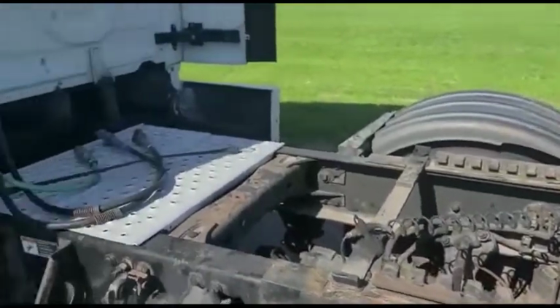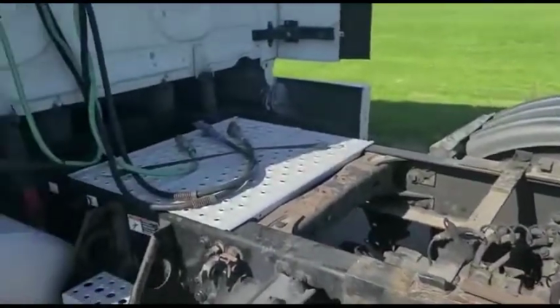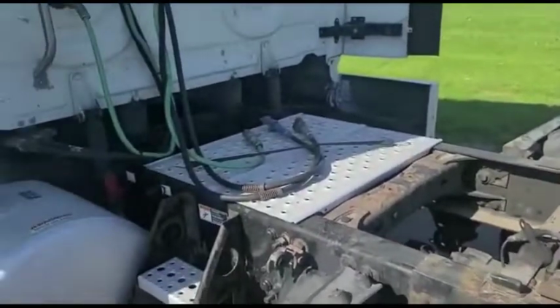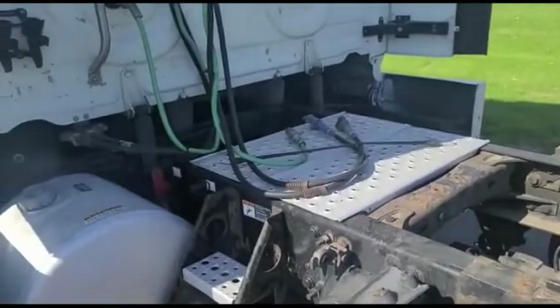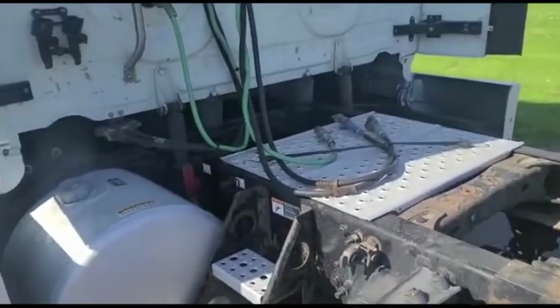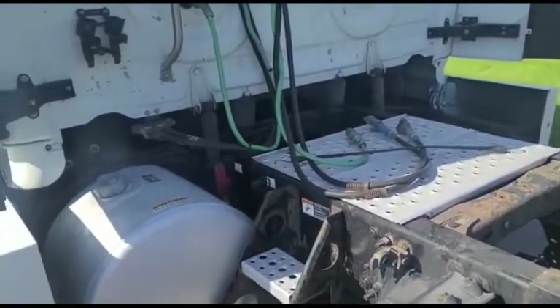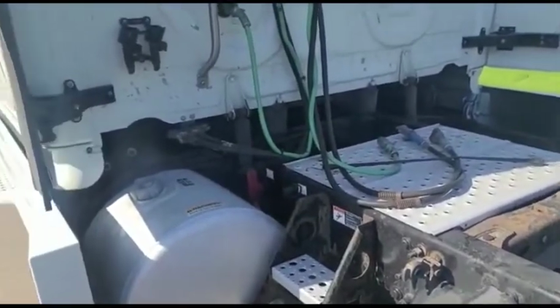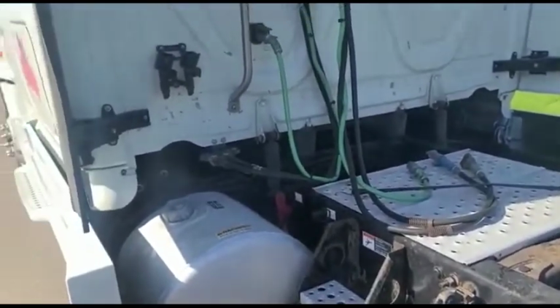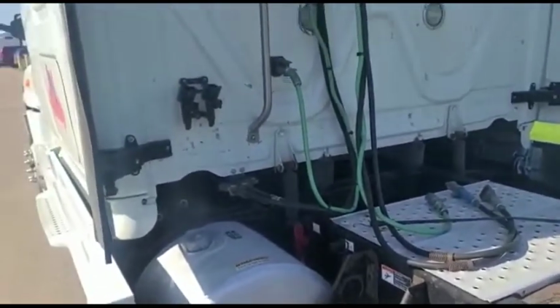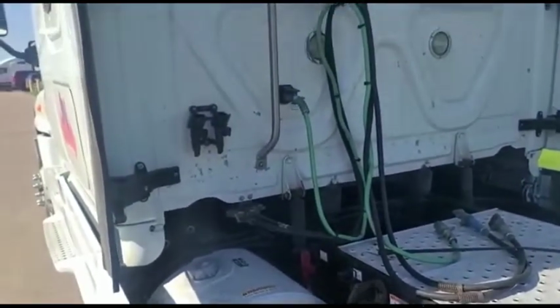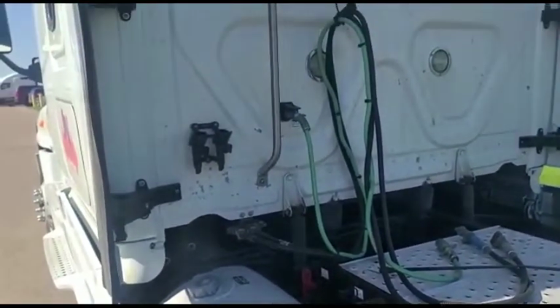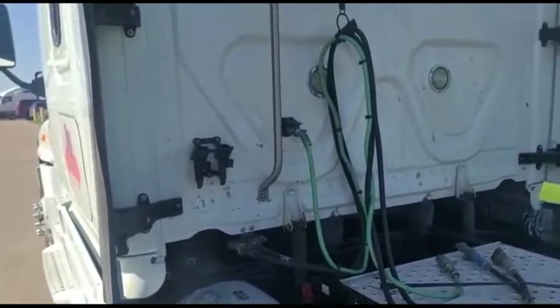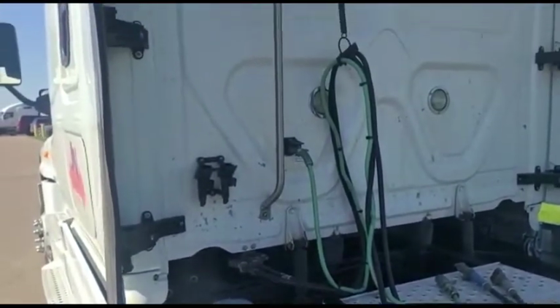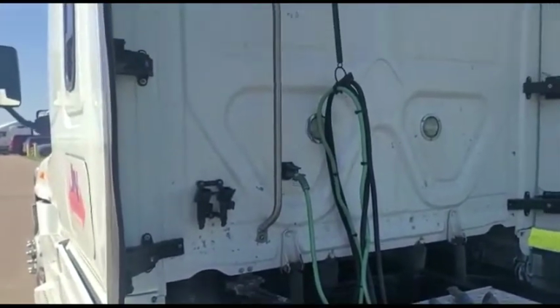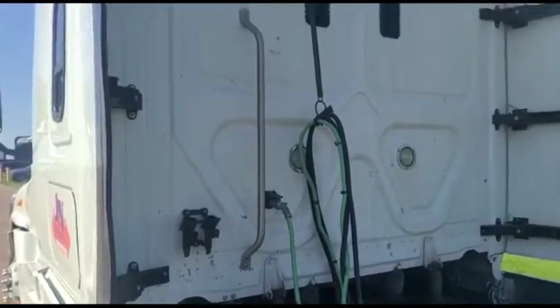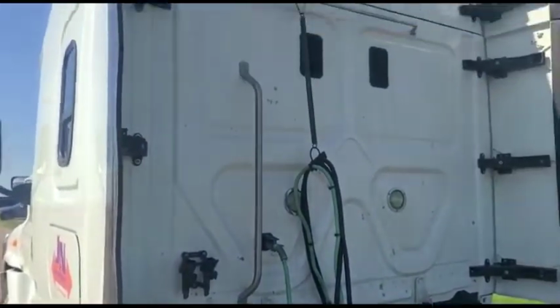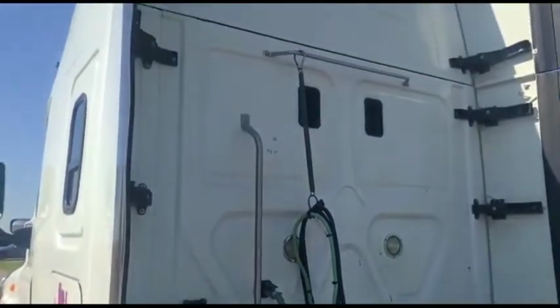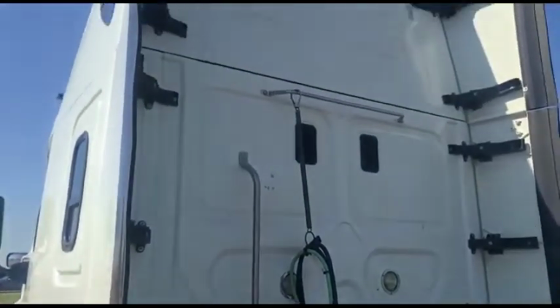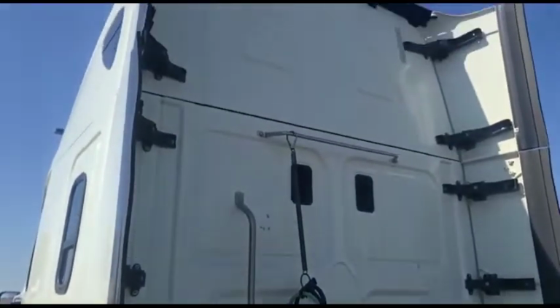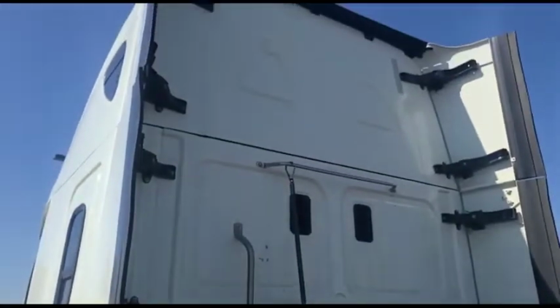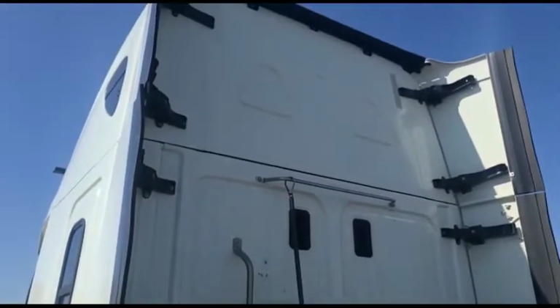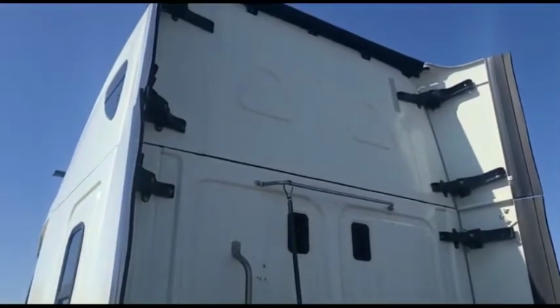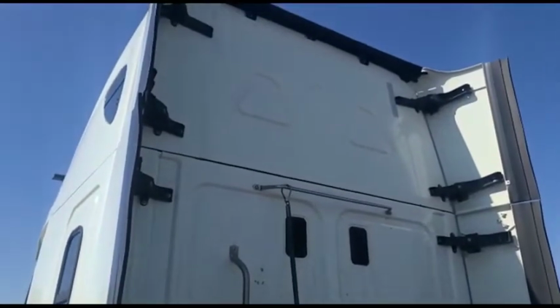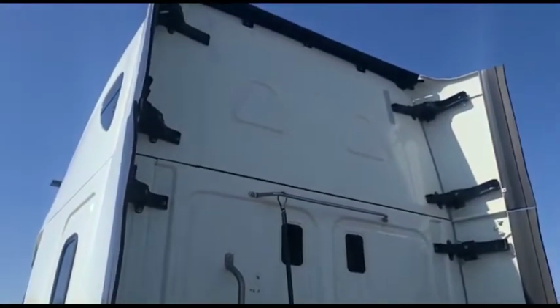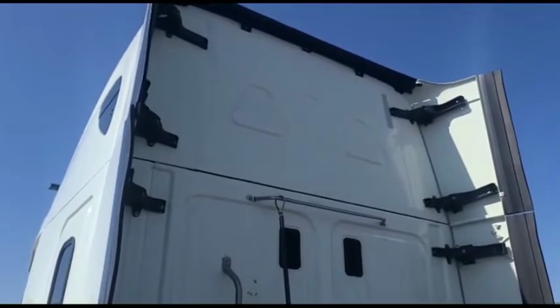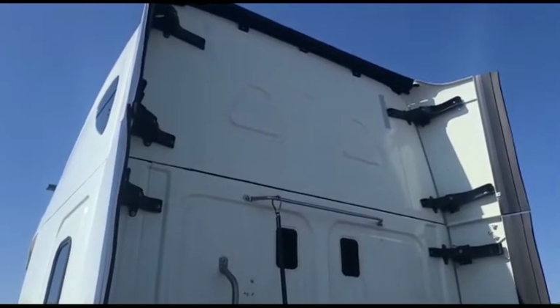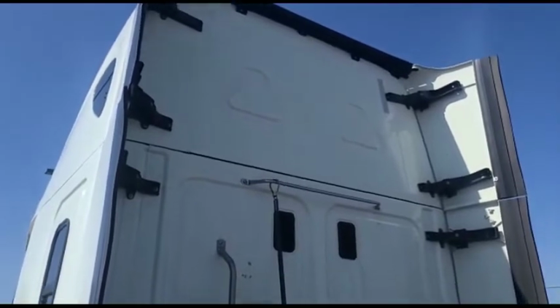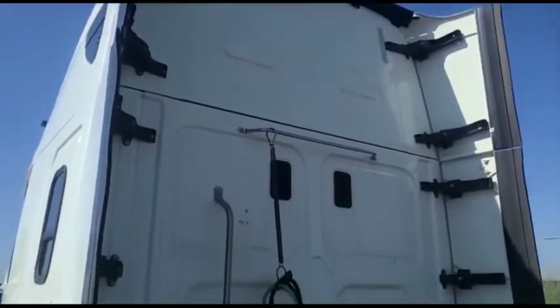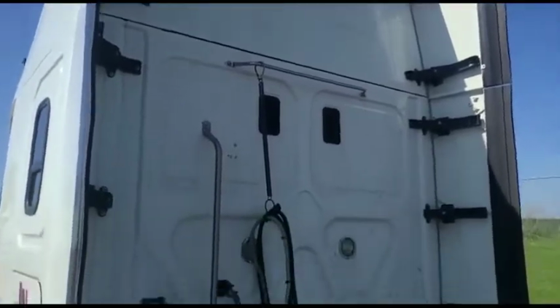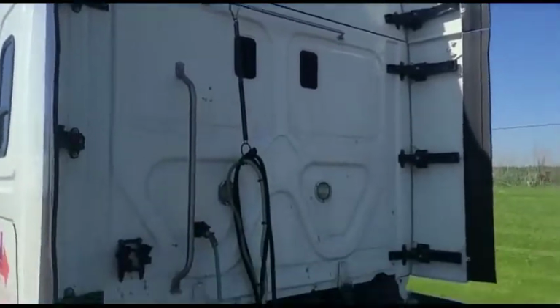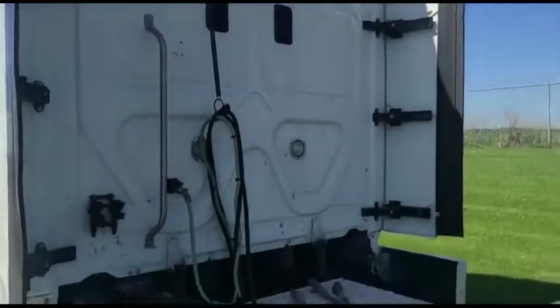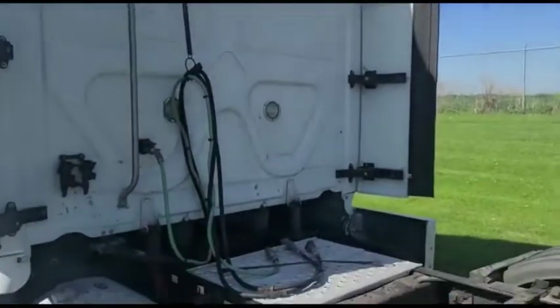These trucks are running every single day. You can hear in the background the Detroit sounds good.